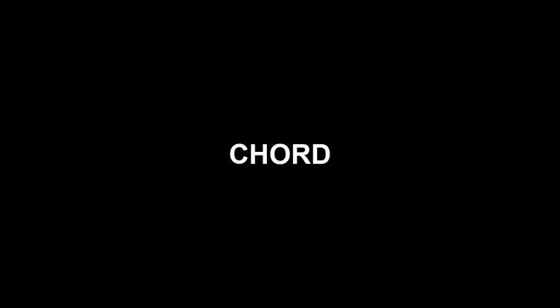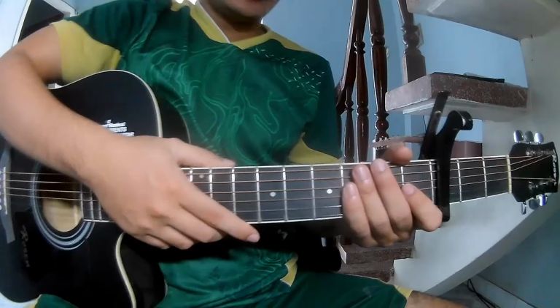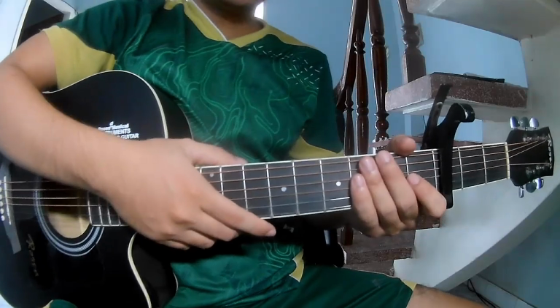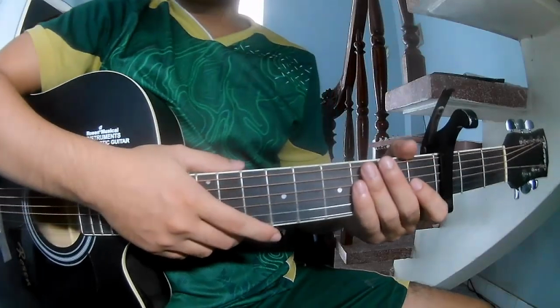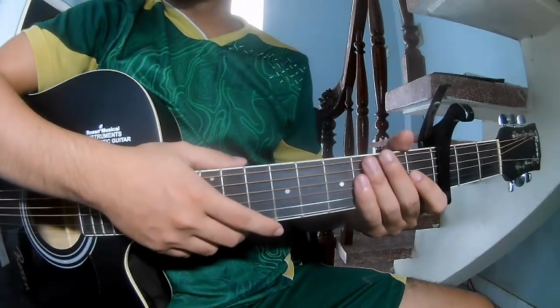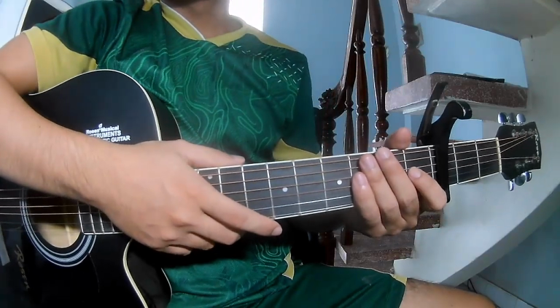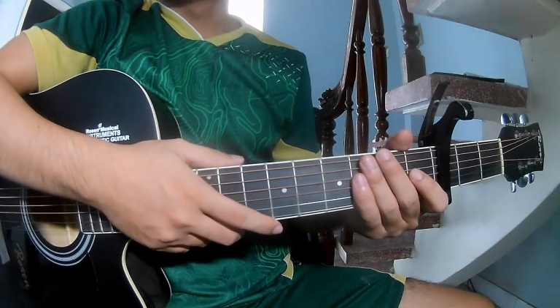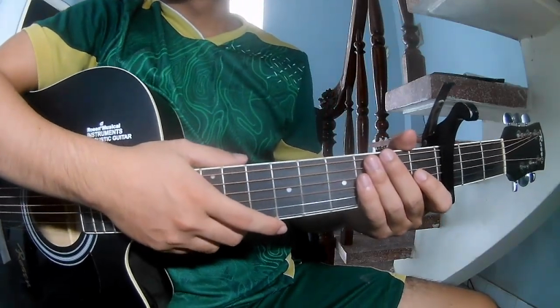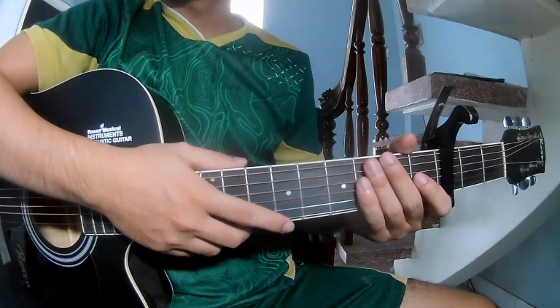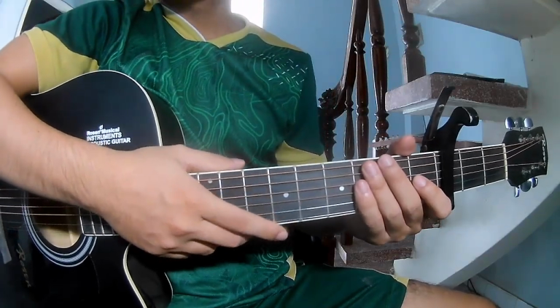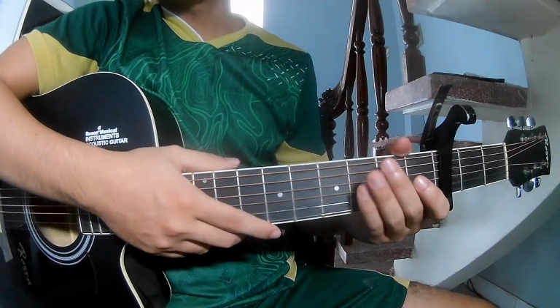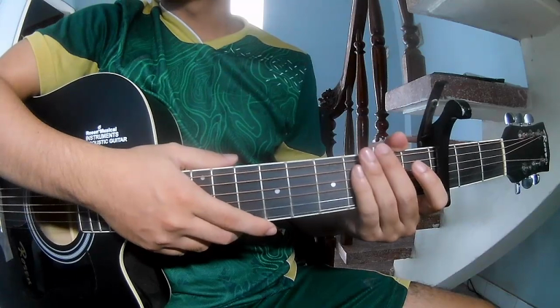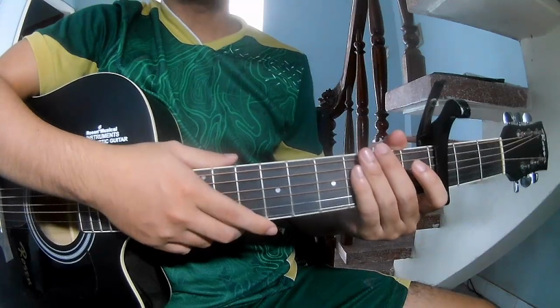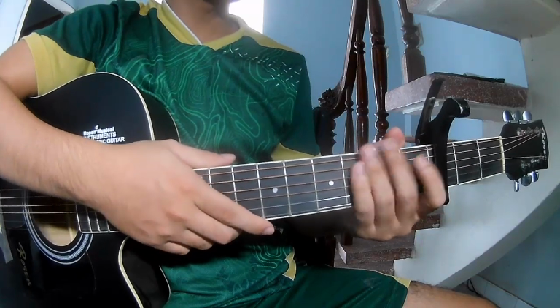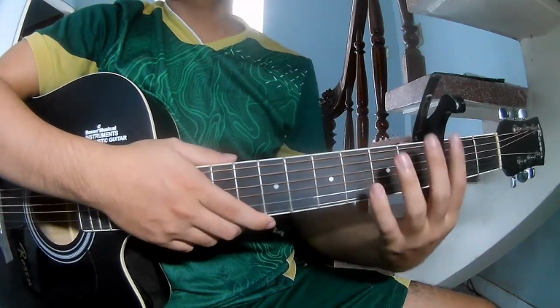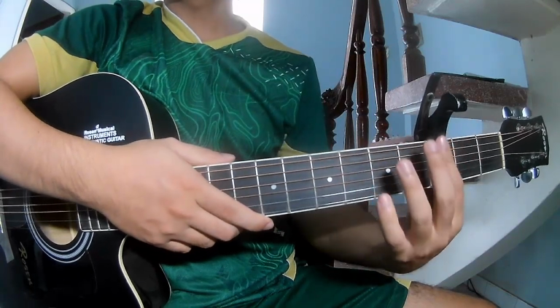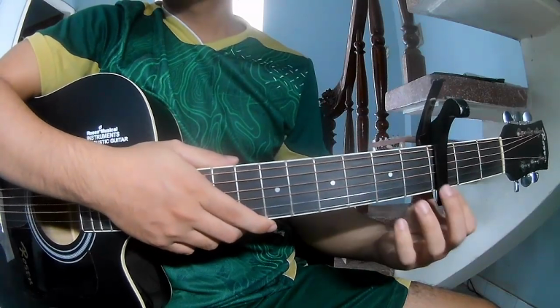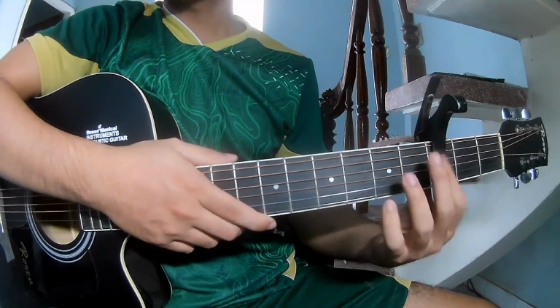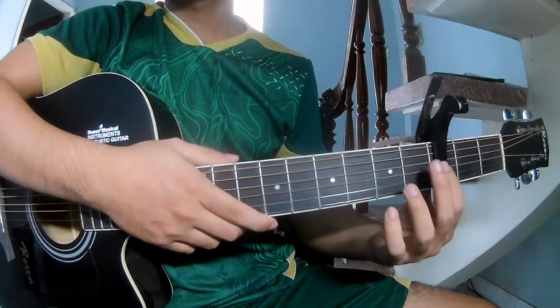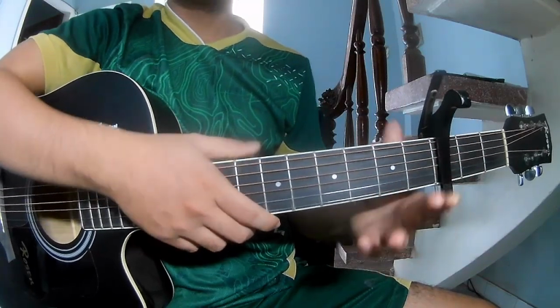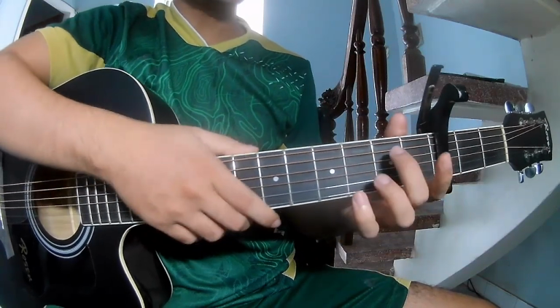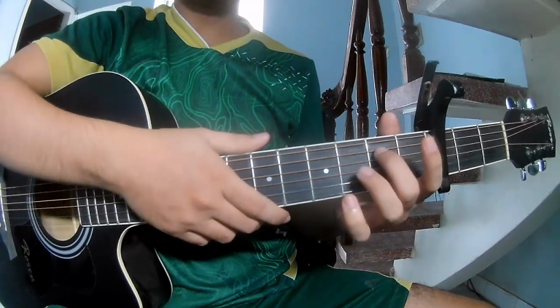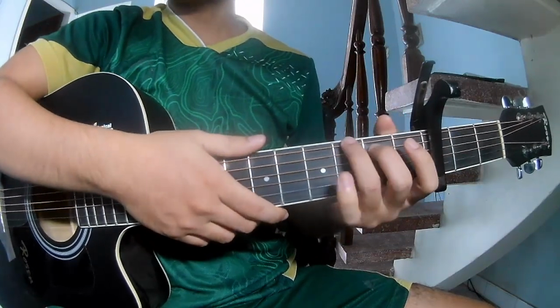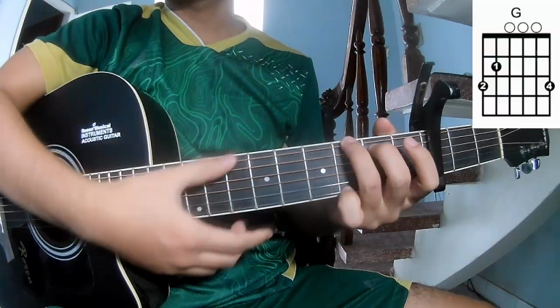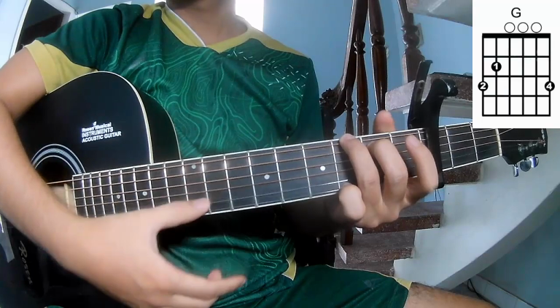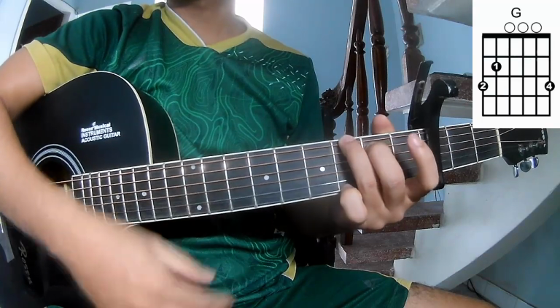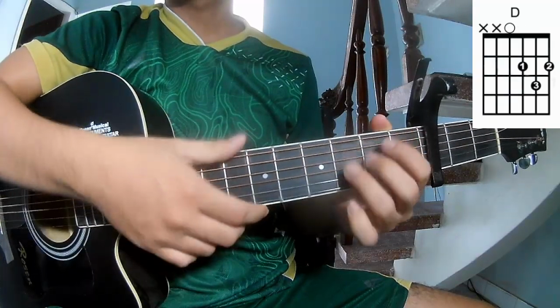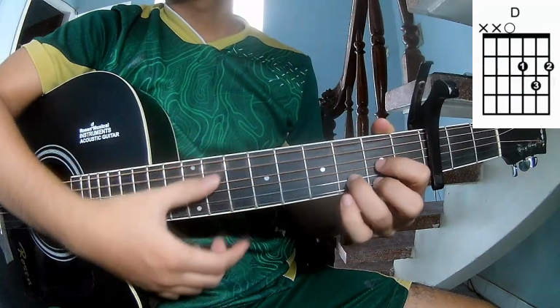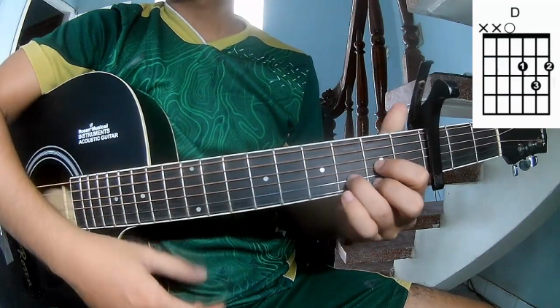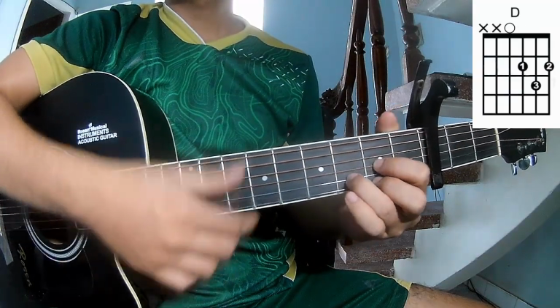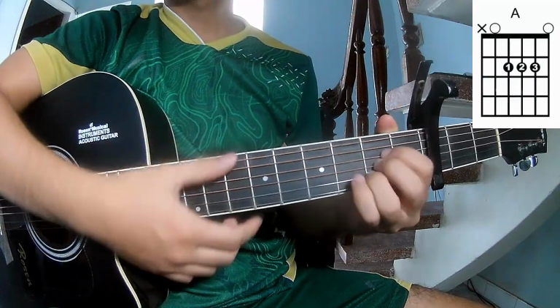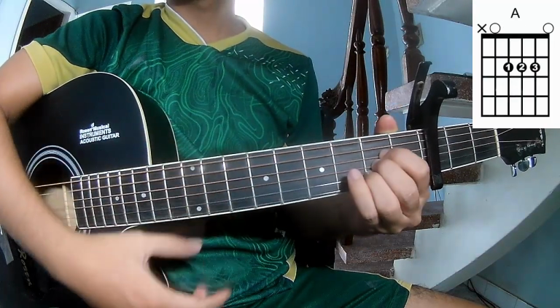Hi everyone, today we share how to play guitar English by Aceron. First, the chords of this song are G, E, A,